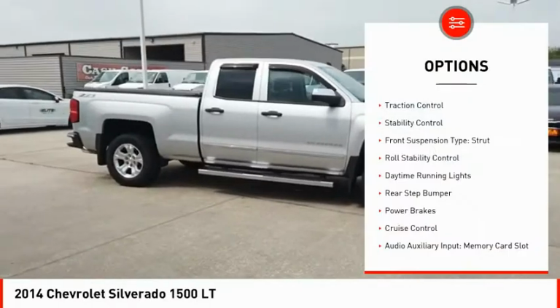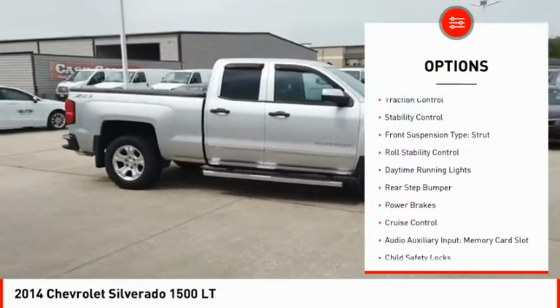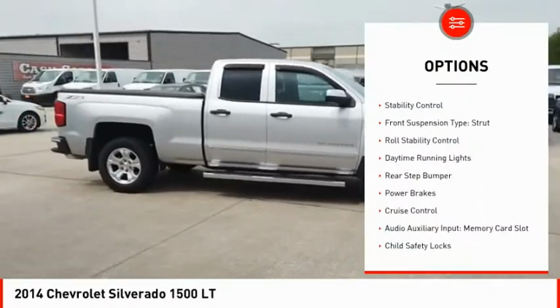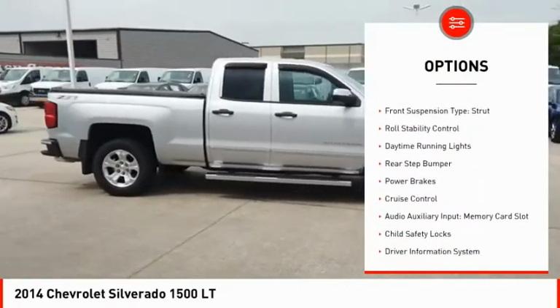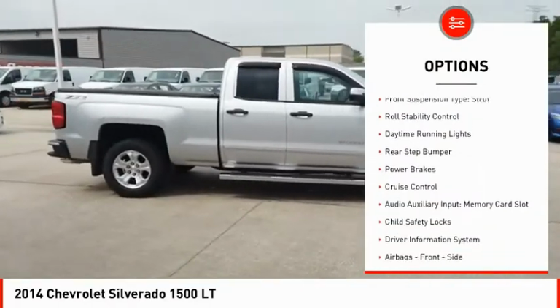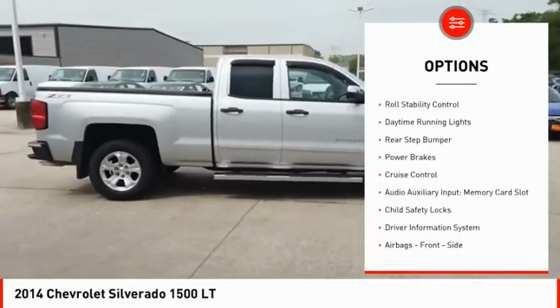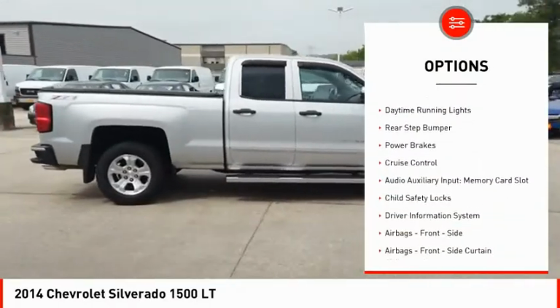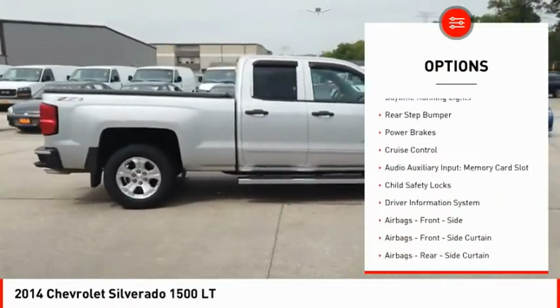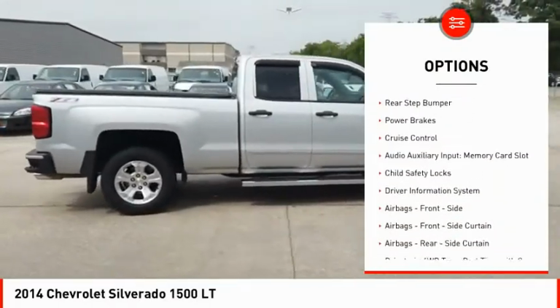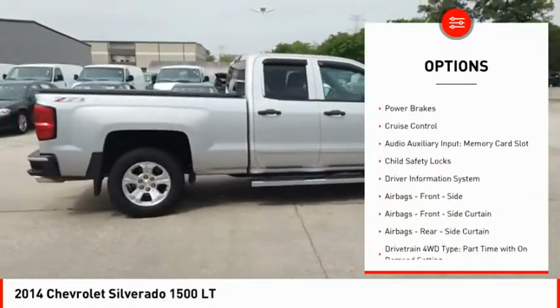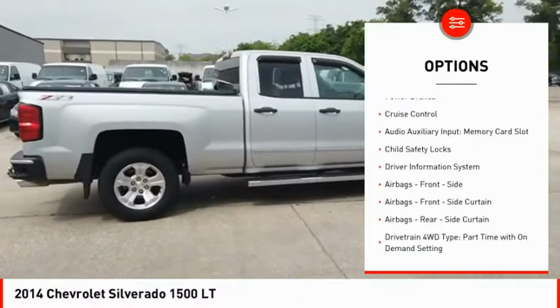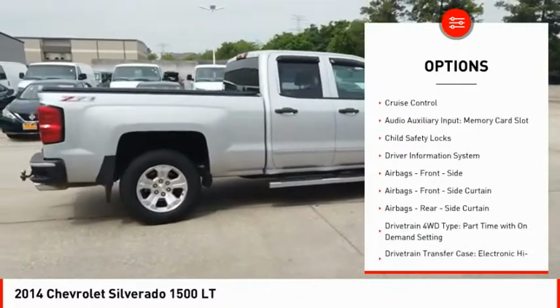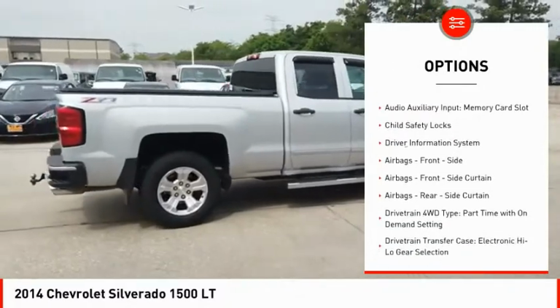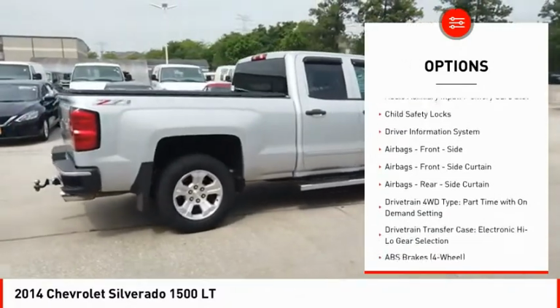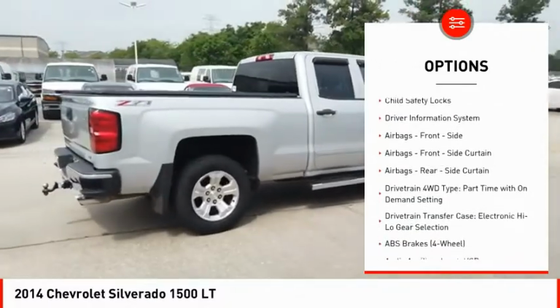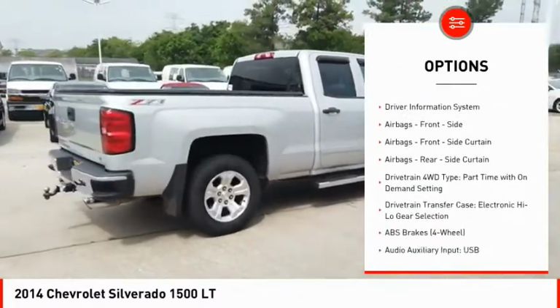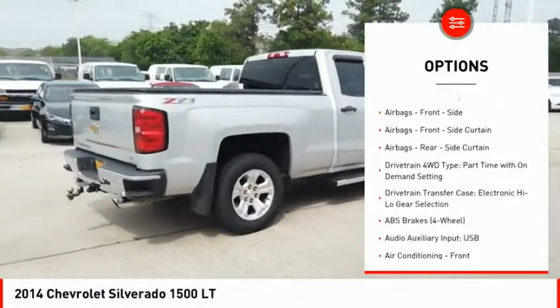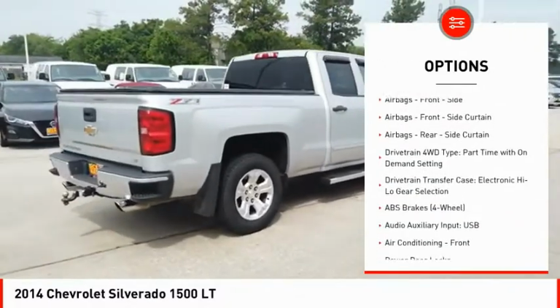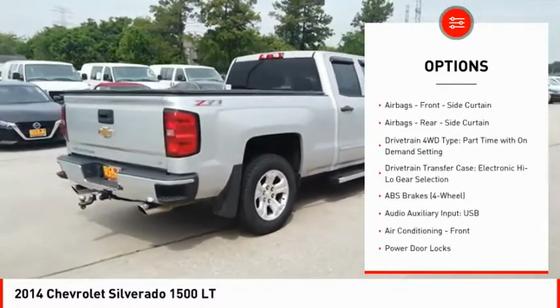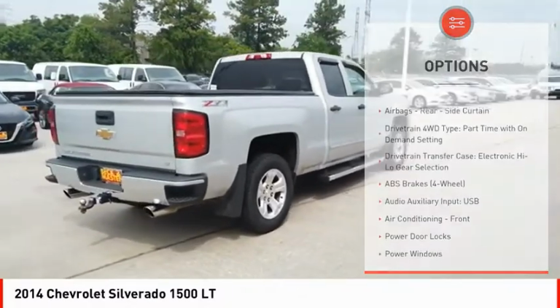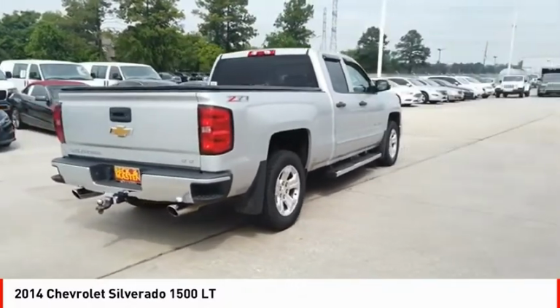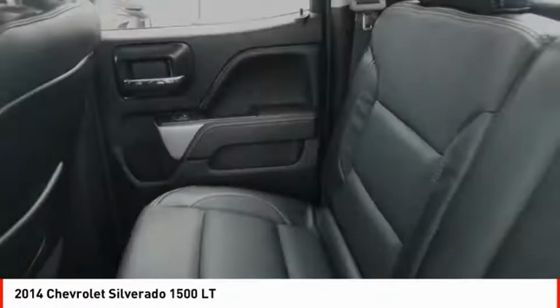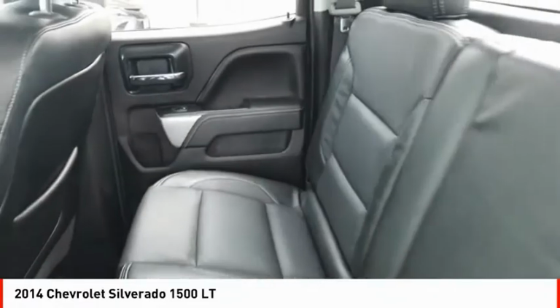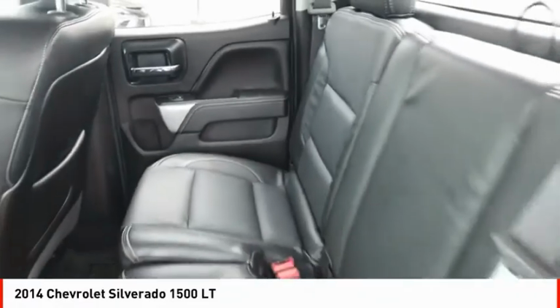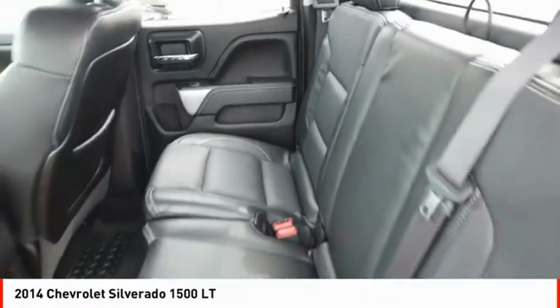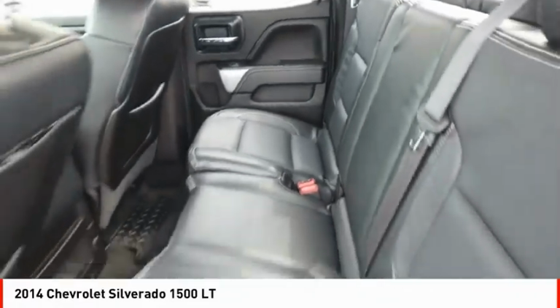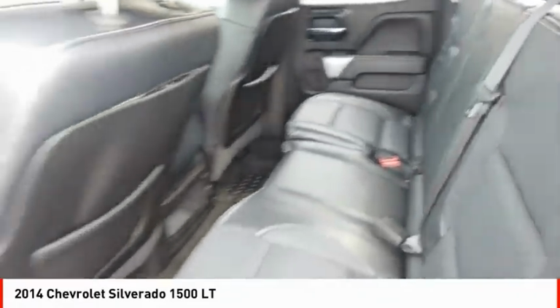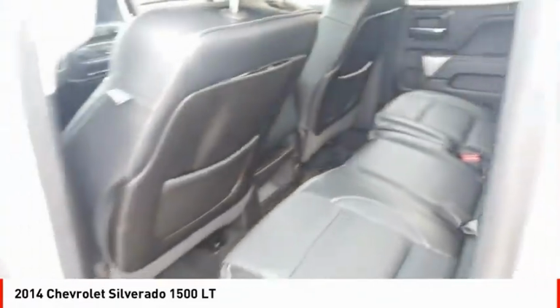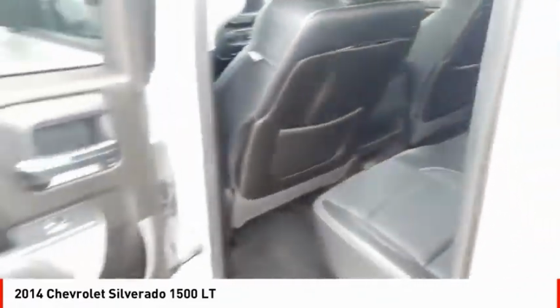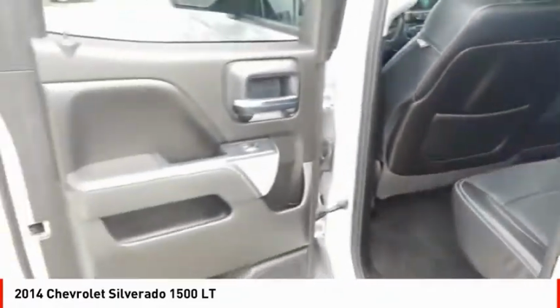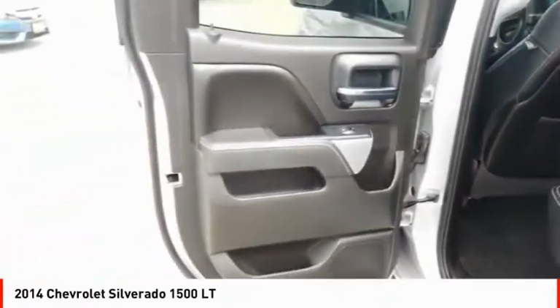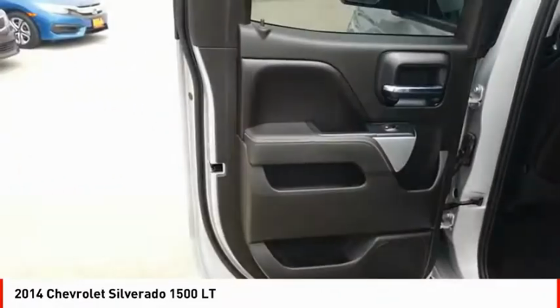Traction control, stability control, front suspension type strut, roll stability control, daytime running lights, rear step bumper, power brakes, cruise control, audio auxiliary input, memory card slot, child safety locks.